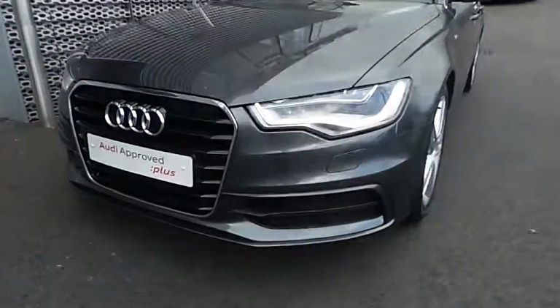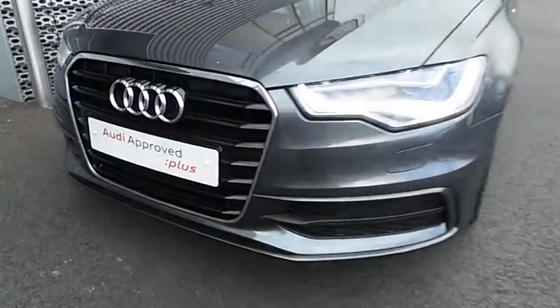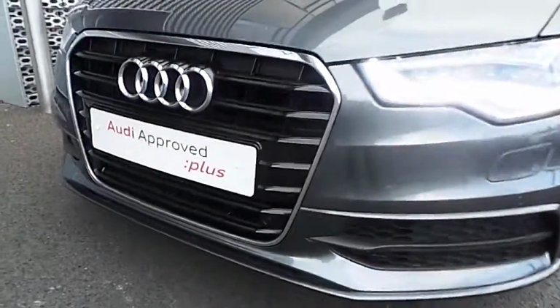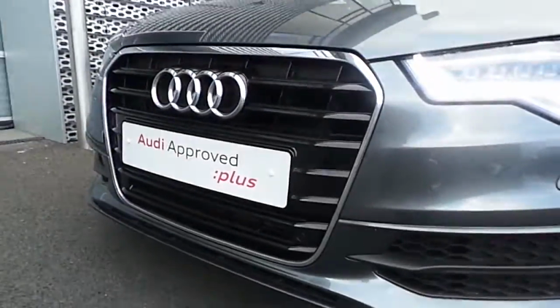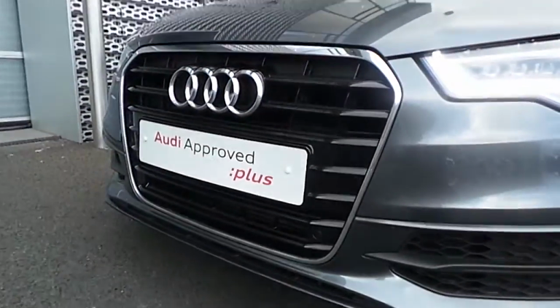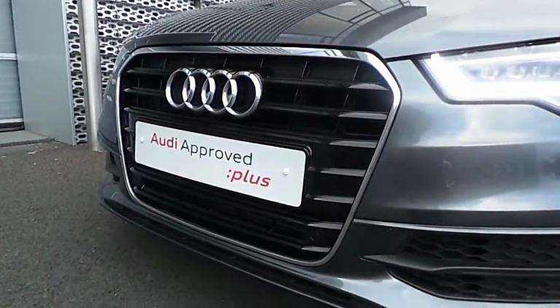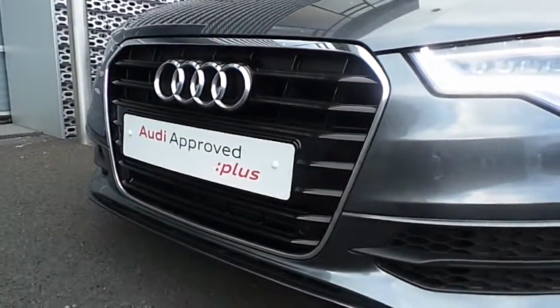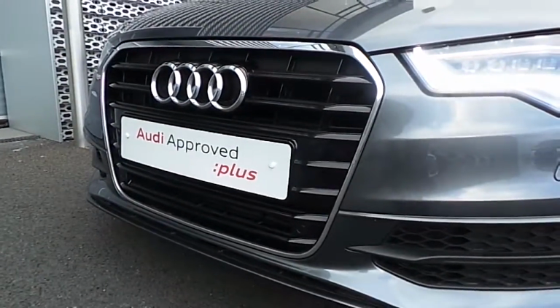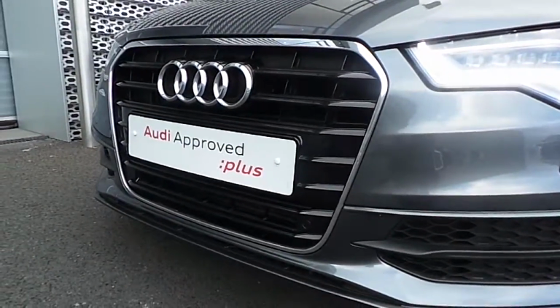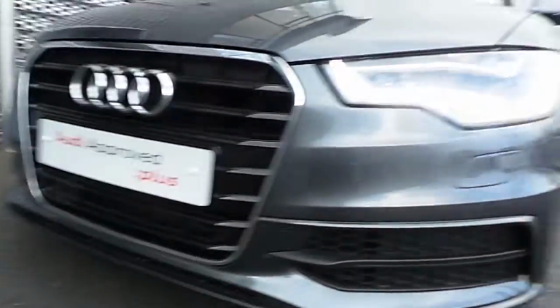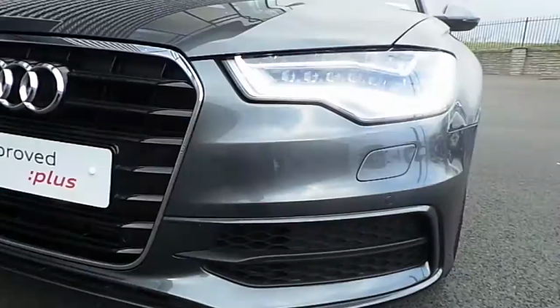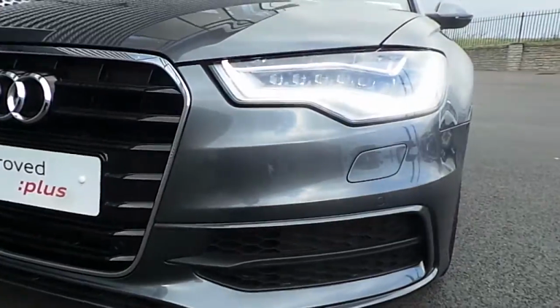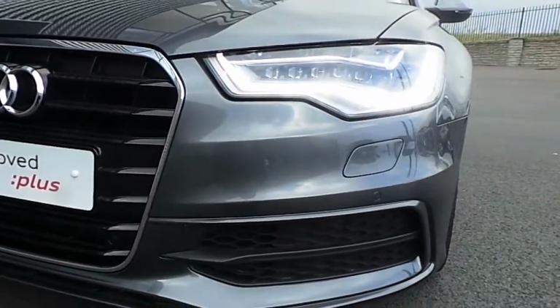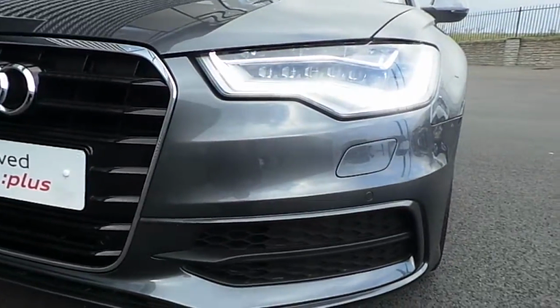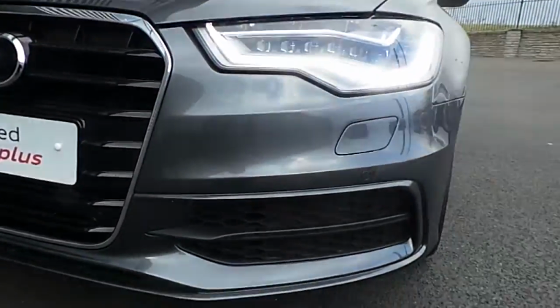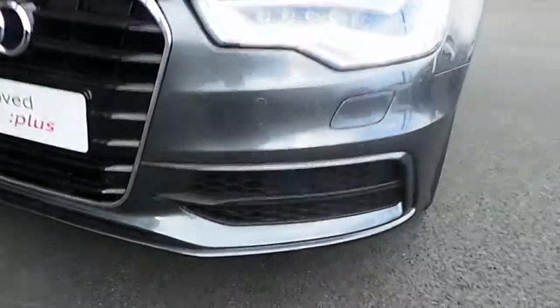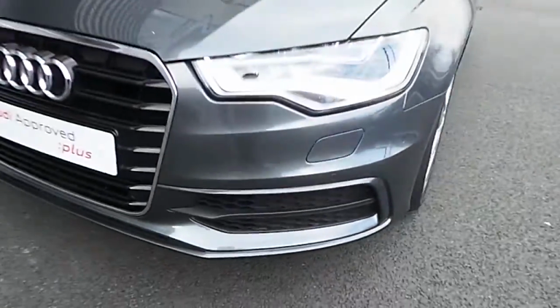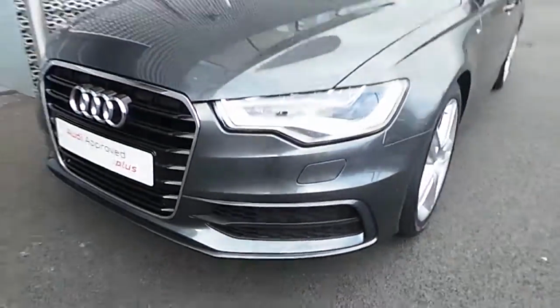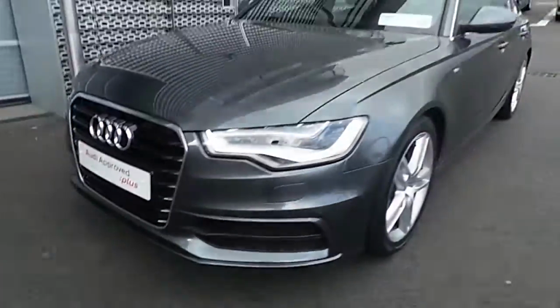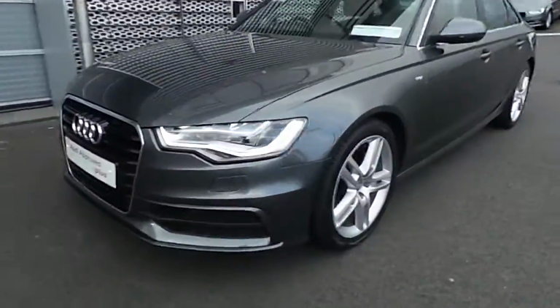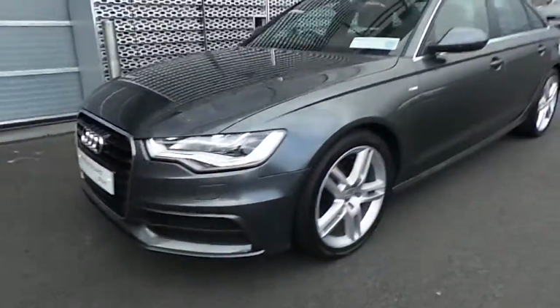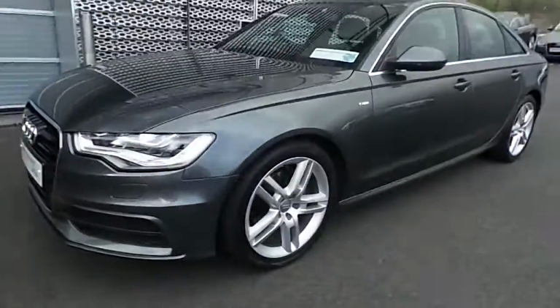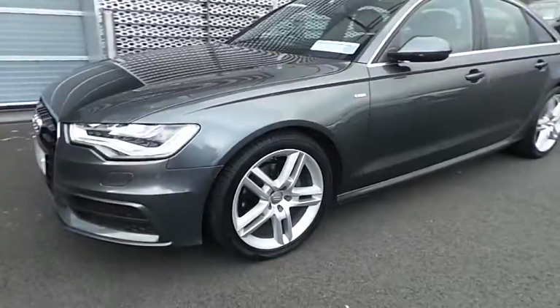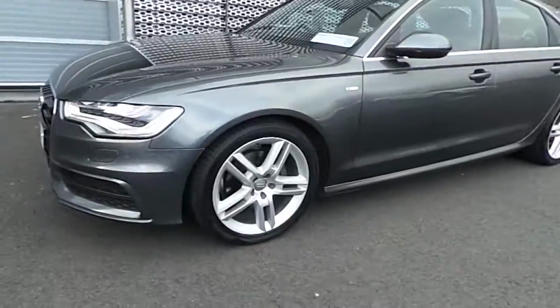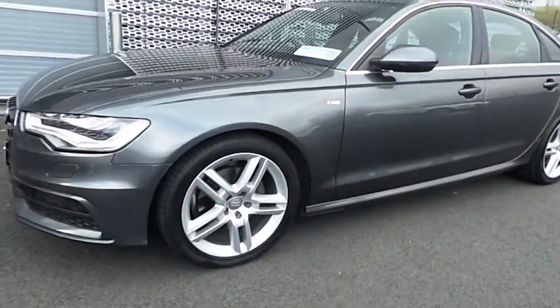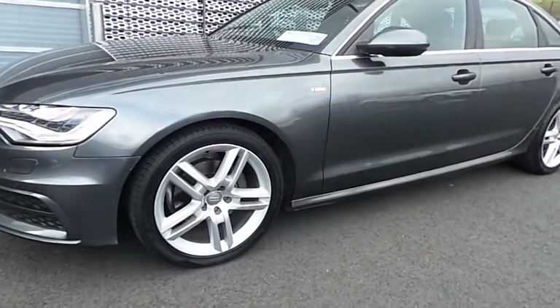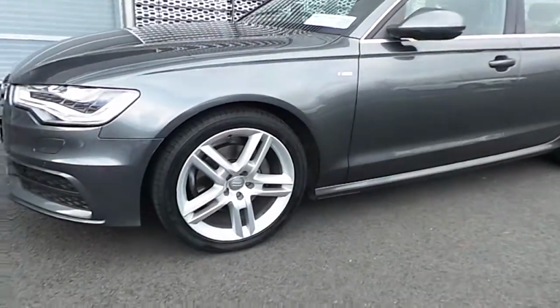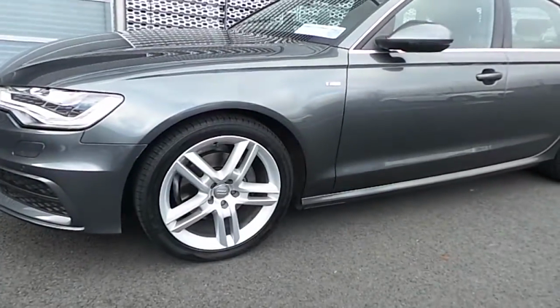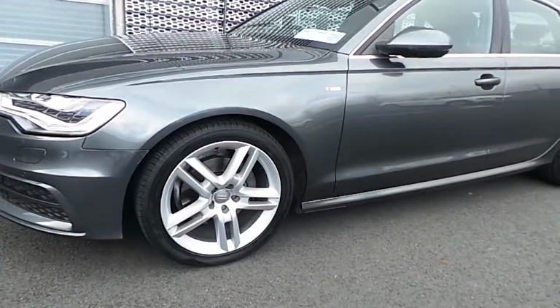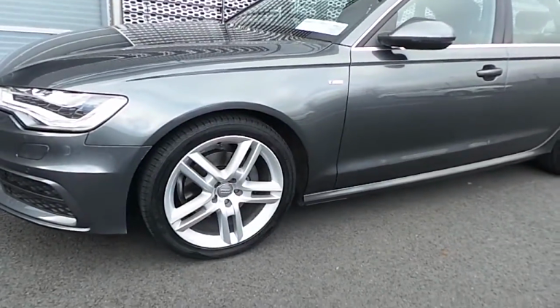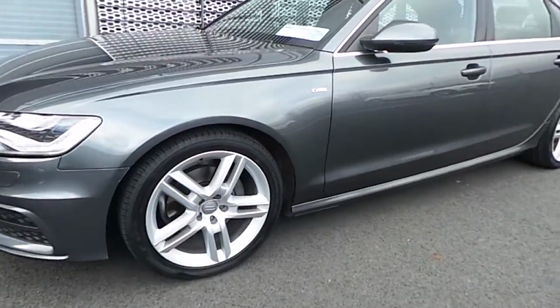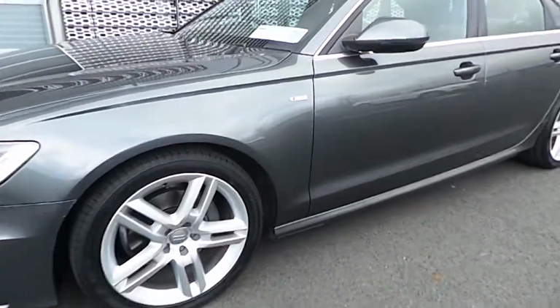From the onset we can see it has Audi's signature single front frame grille surrounded in chrome. It has LED daytime running lights with LED headlights. It has front and rear parking sensors, and as we move to the side we can see its stunning 5-spoke 19-inch alloy wheels.